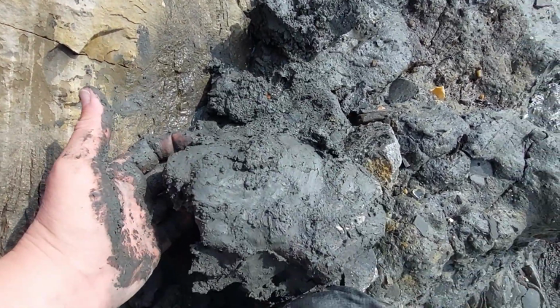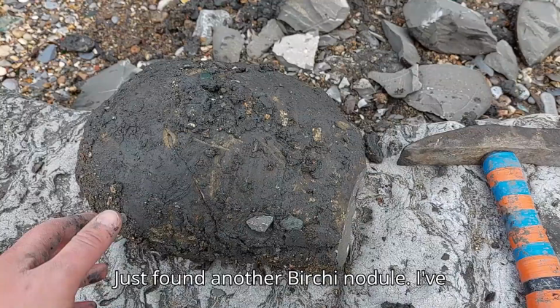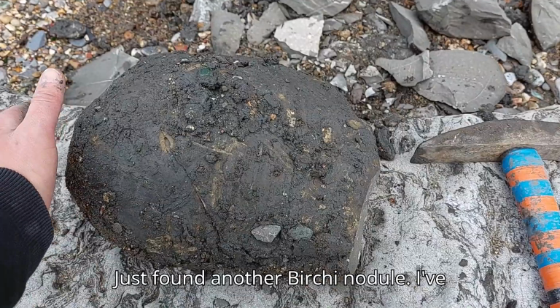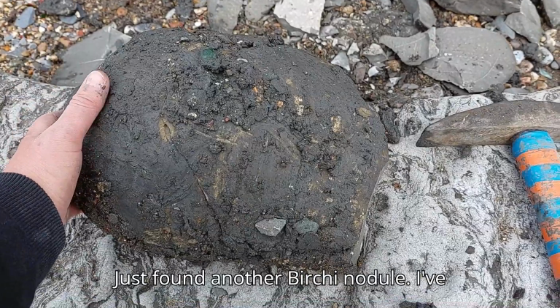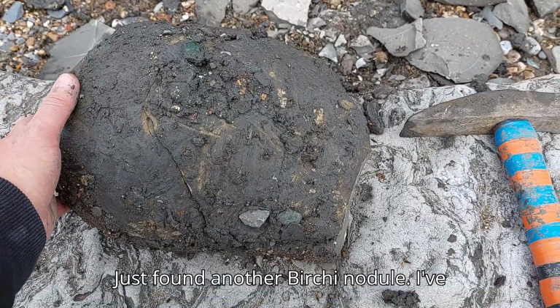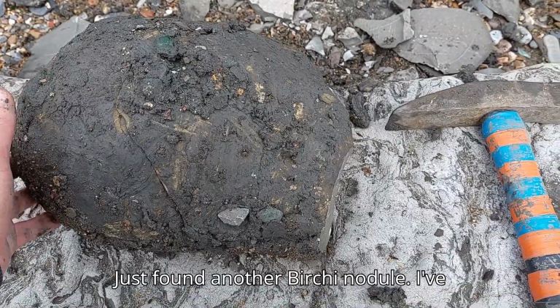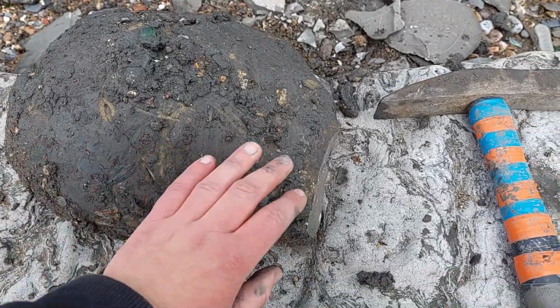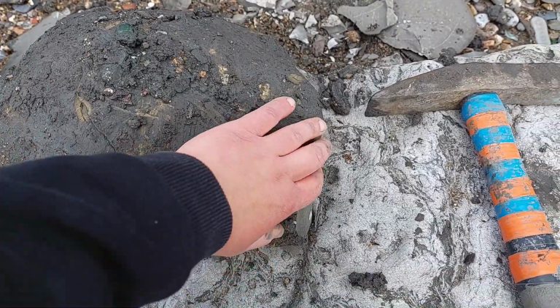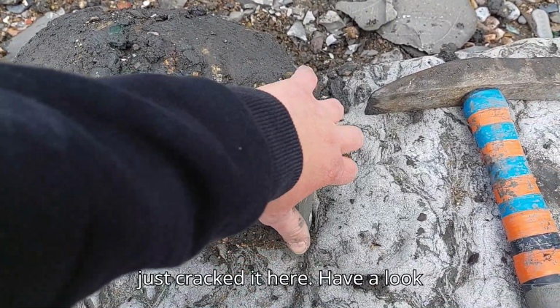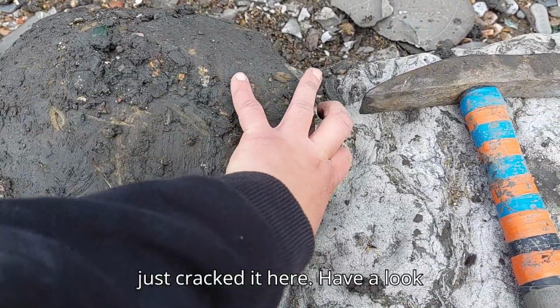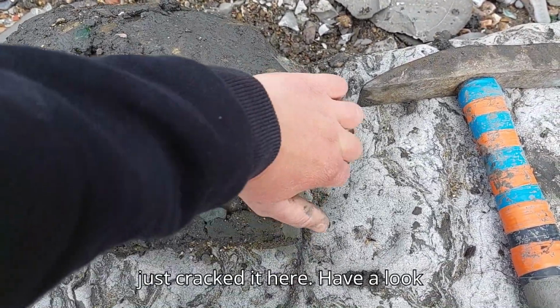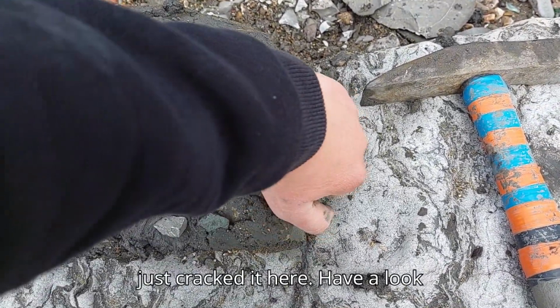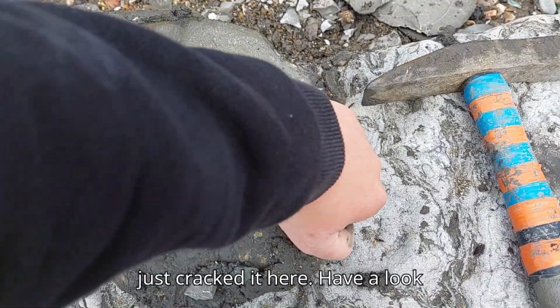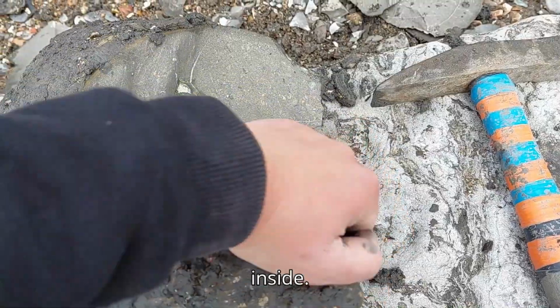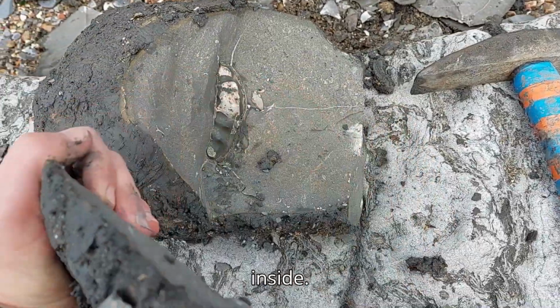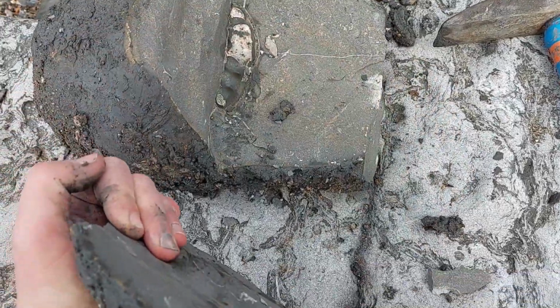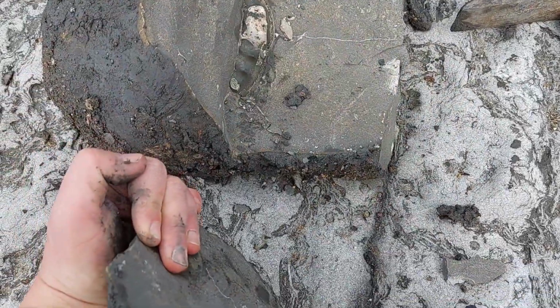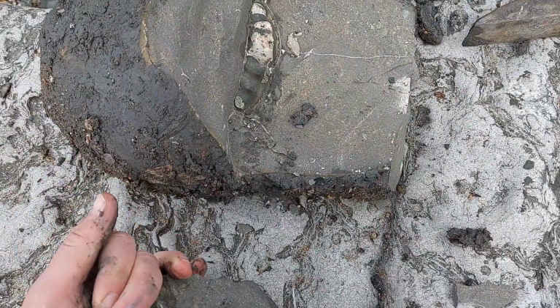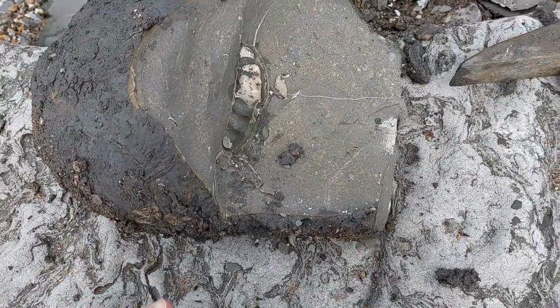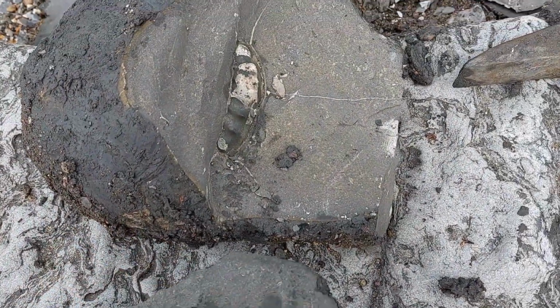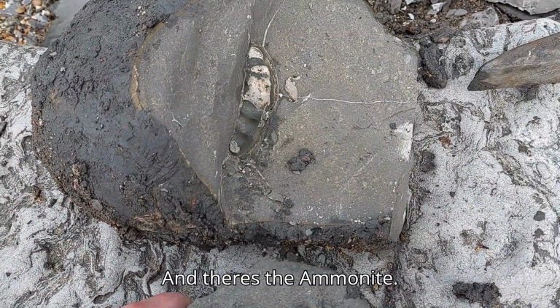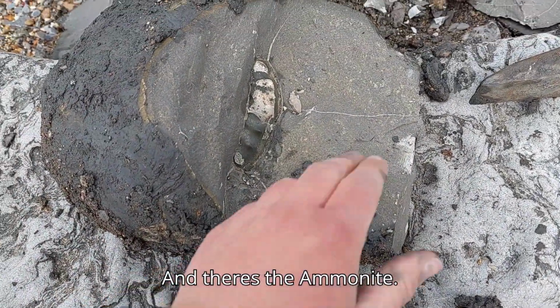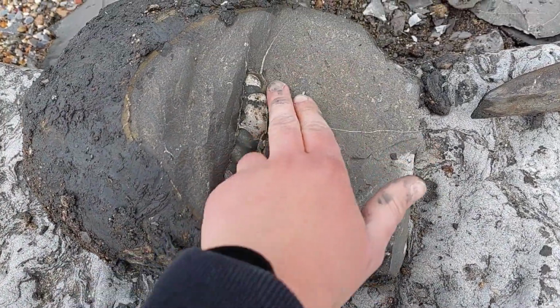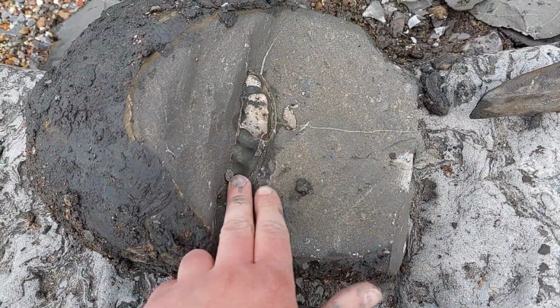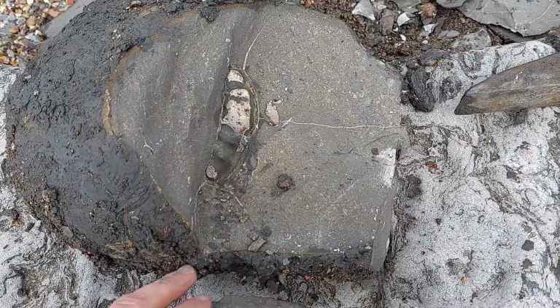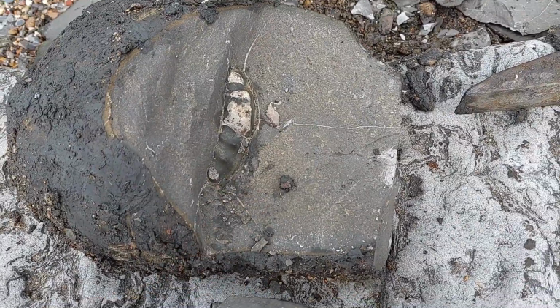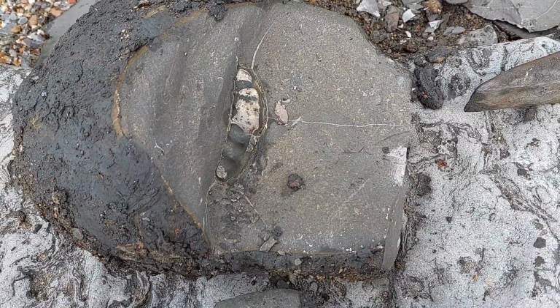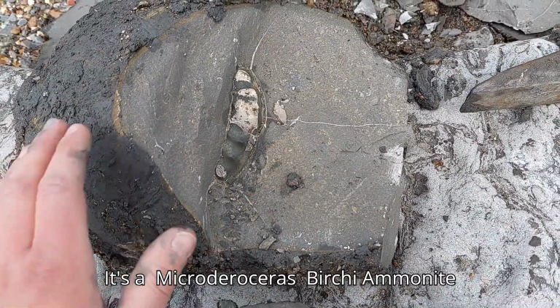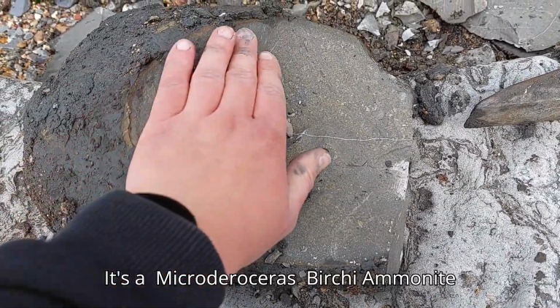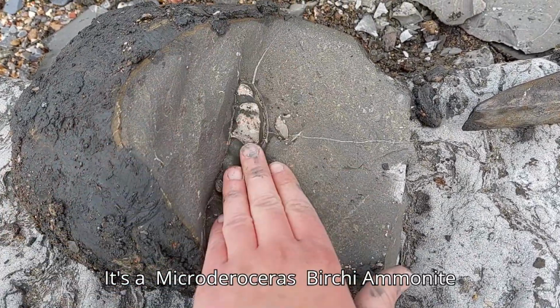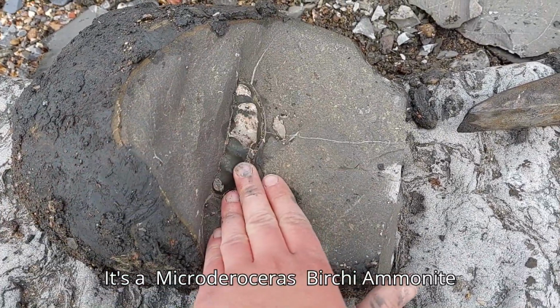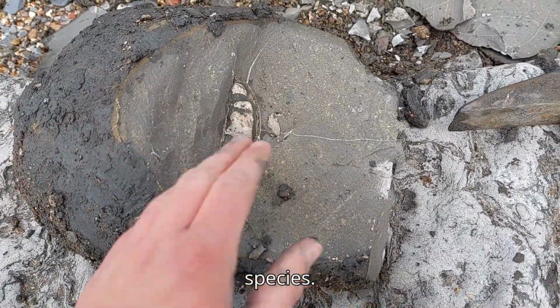I've just found another birchi nodule. I've just cracked it here — have a look inside. And there's the ammonite. It's a Microdyscosteus birchi ammonite species.